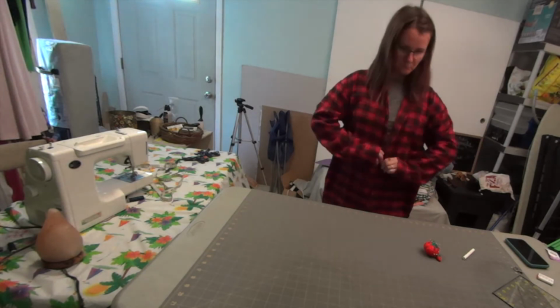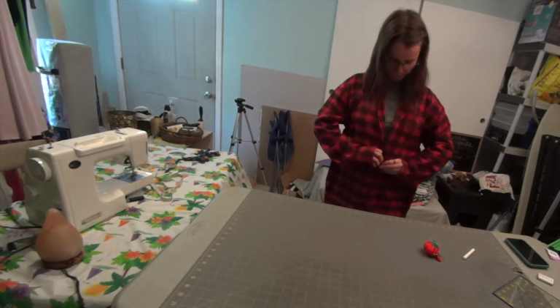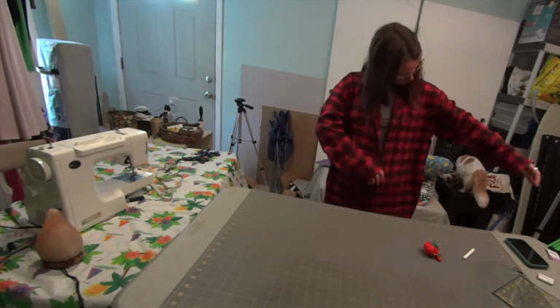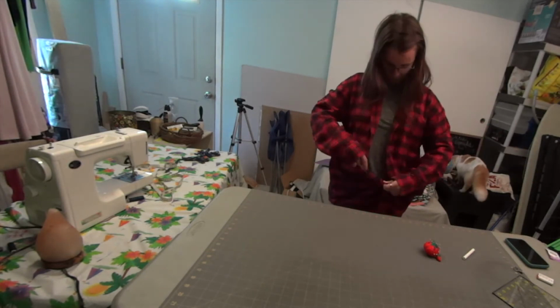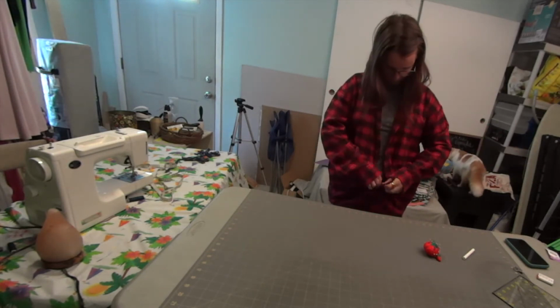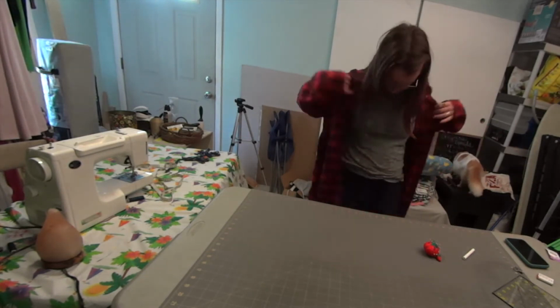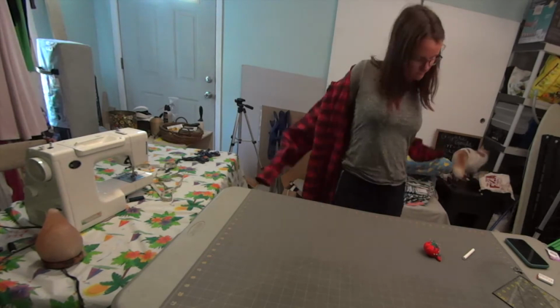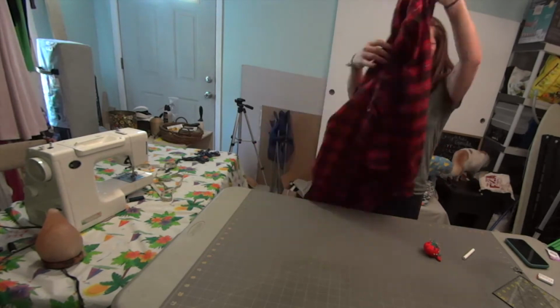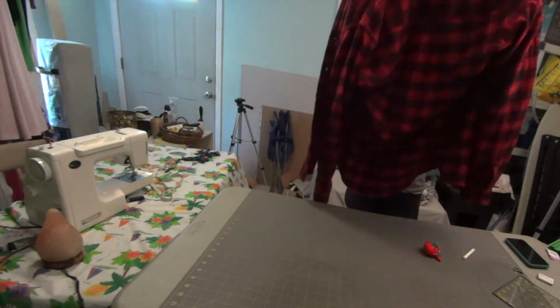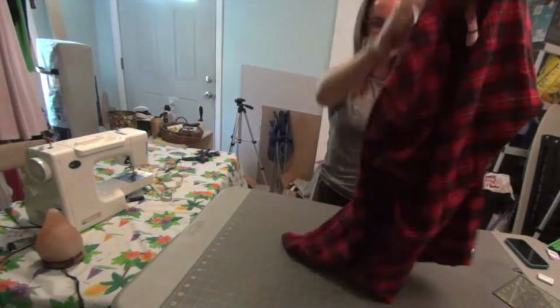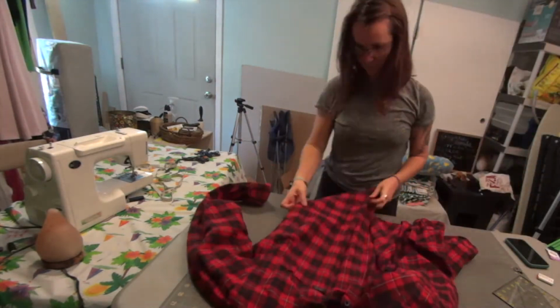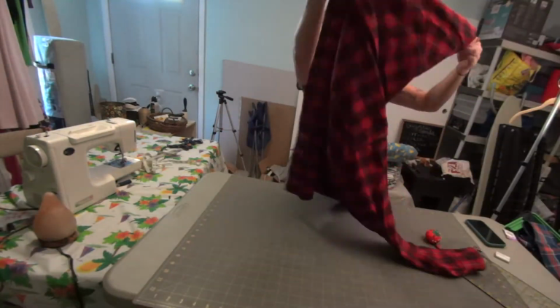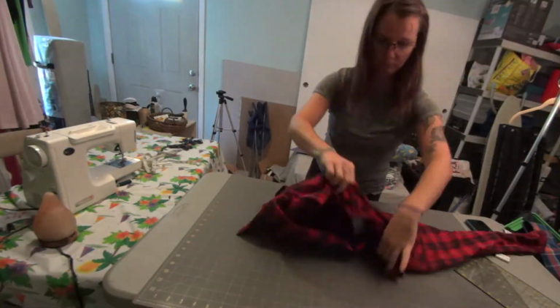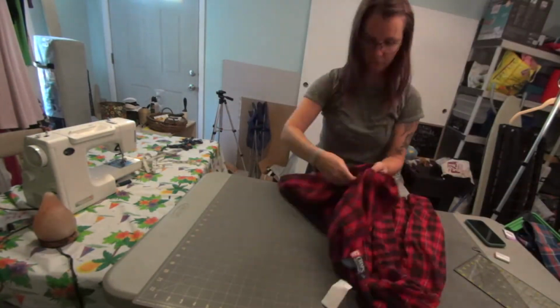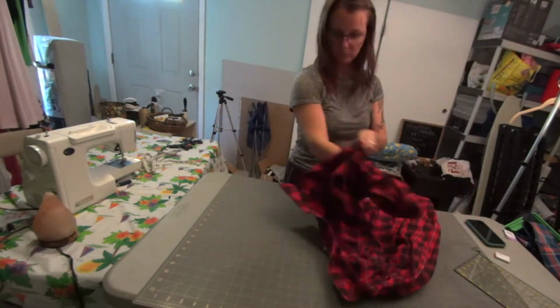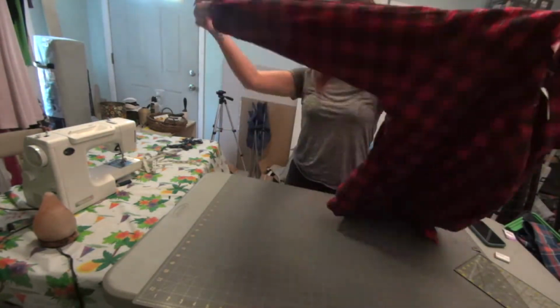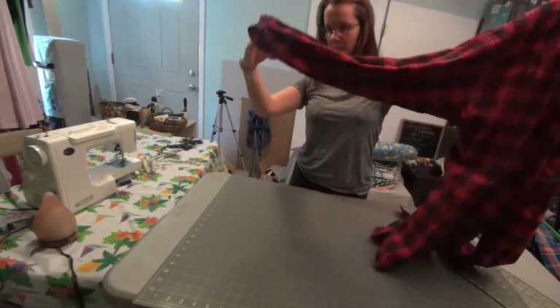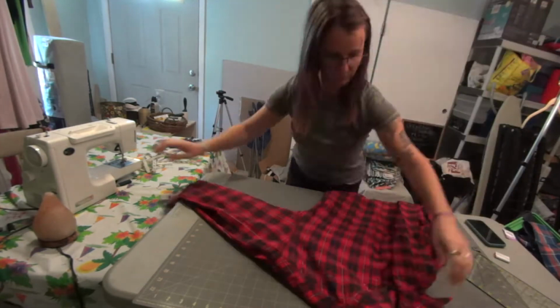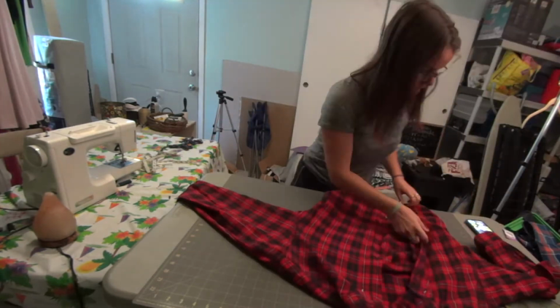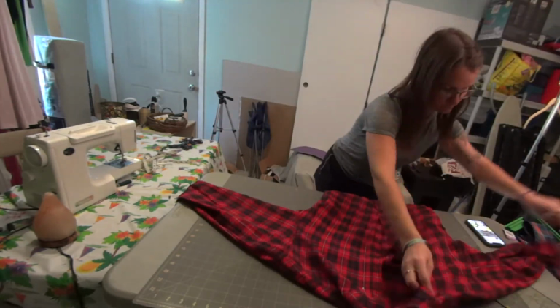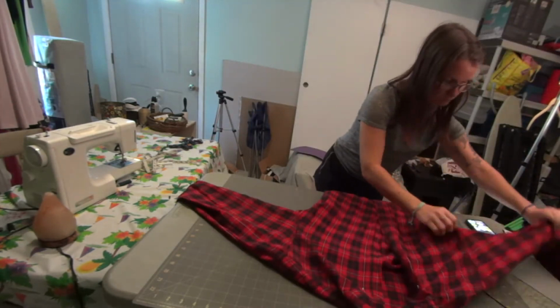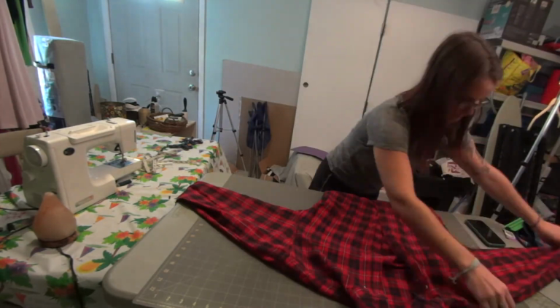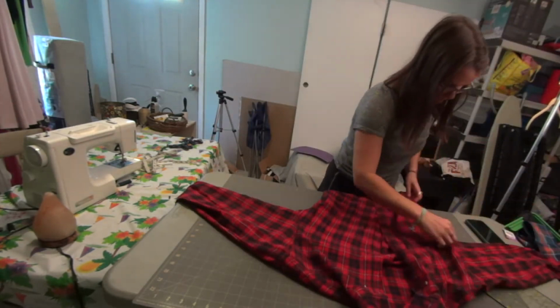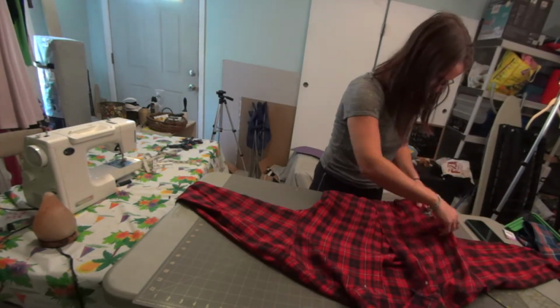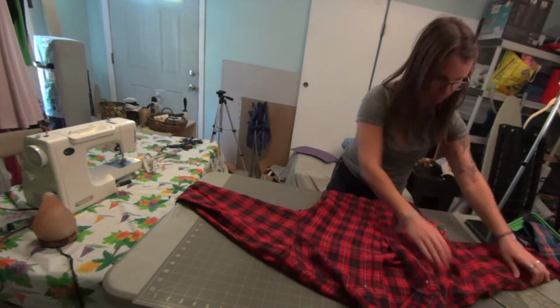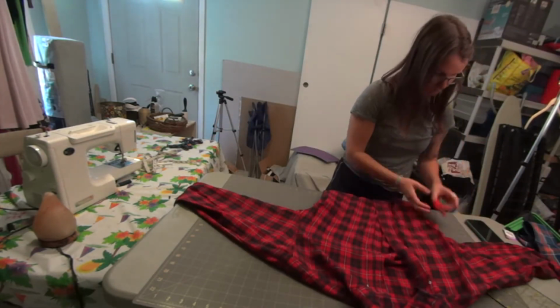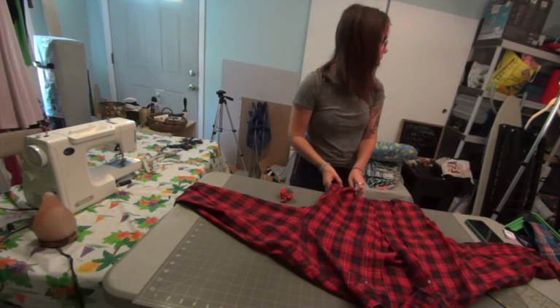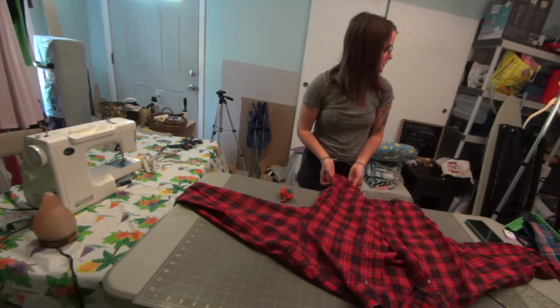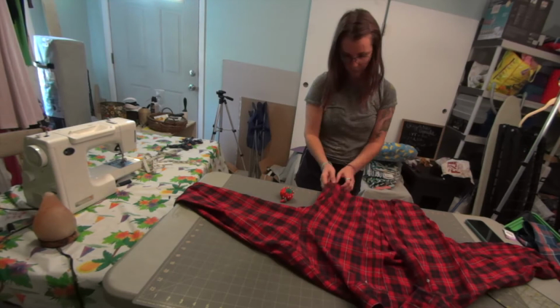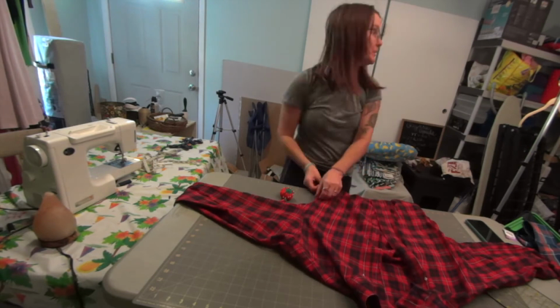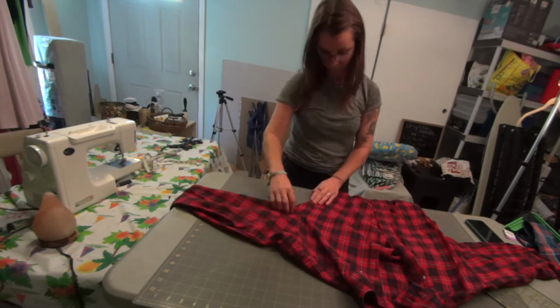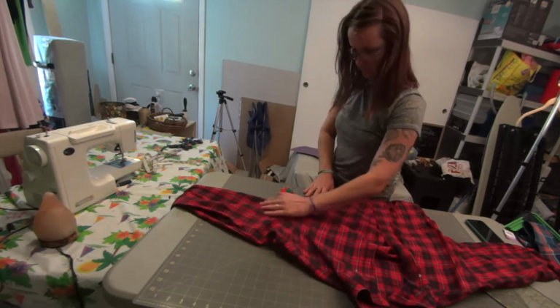With the shirt on, I just roughly pin the arms, the bust, and the waist. Then I take the shirt off and flip it inside out, and I'm moving my pins onto the inside so now it's pinned from the inside instead of the outside.